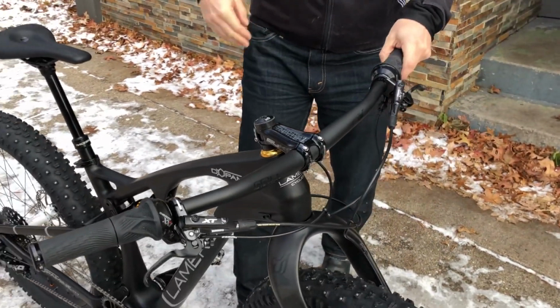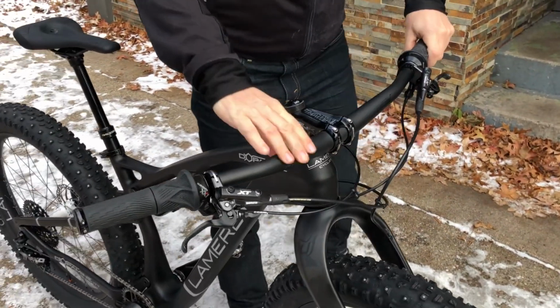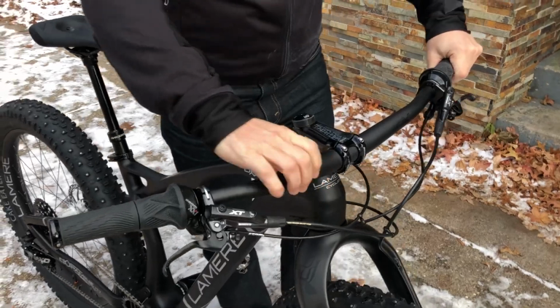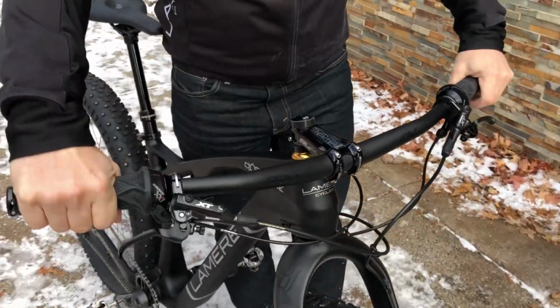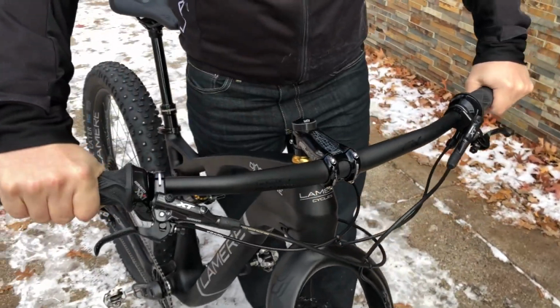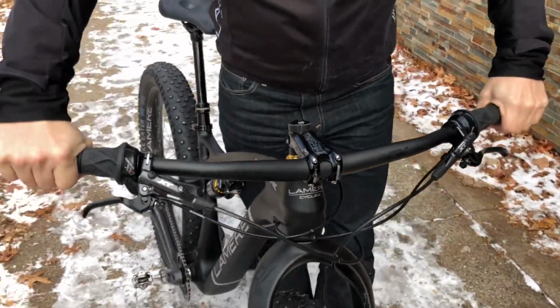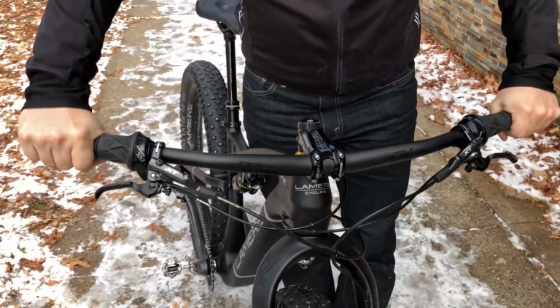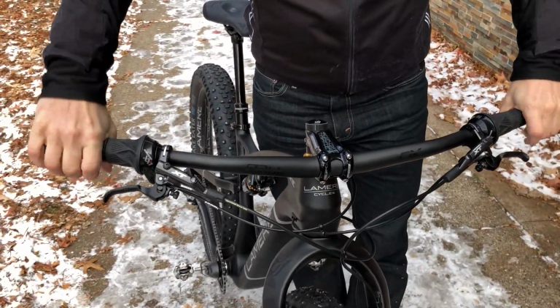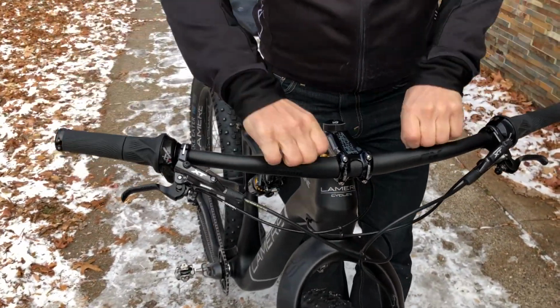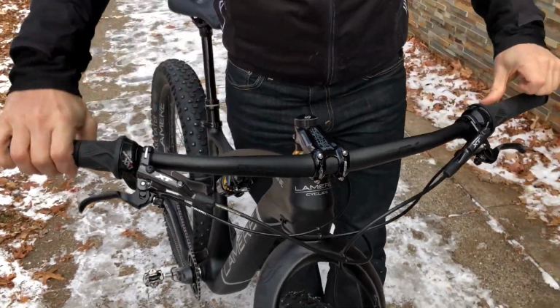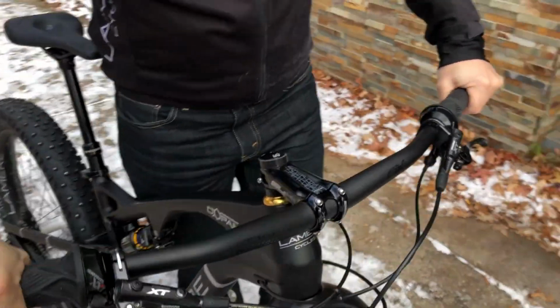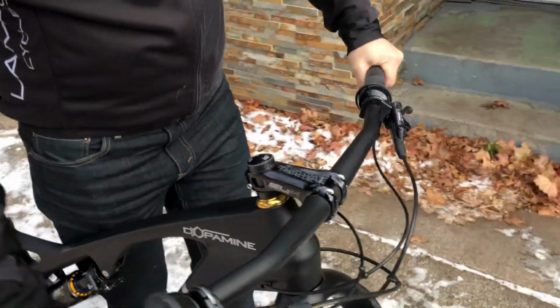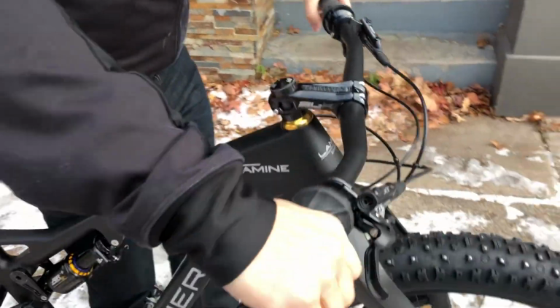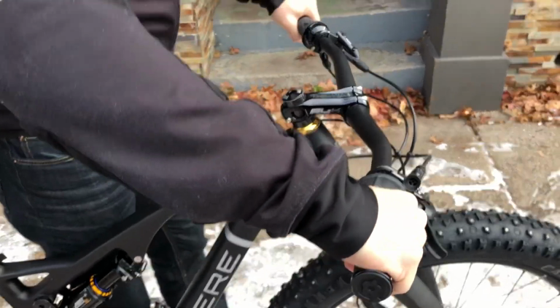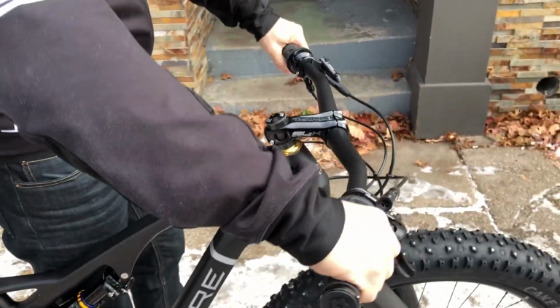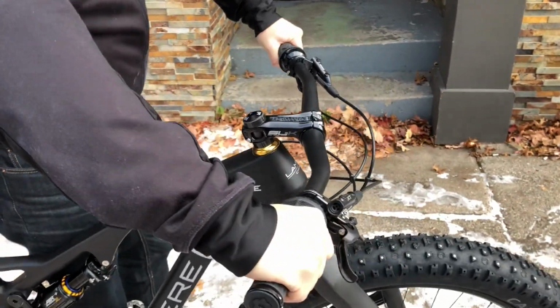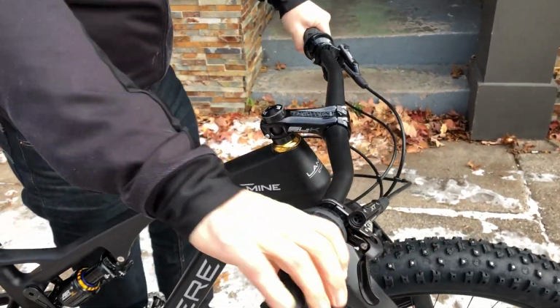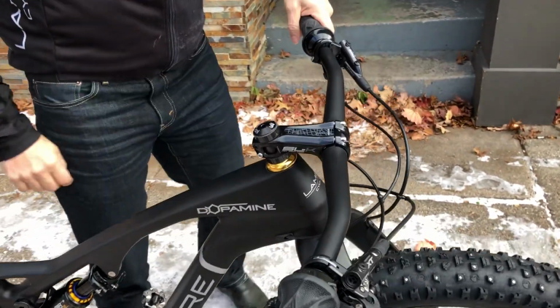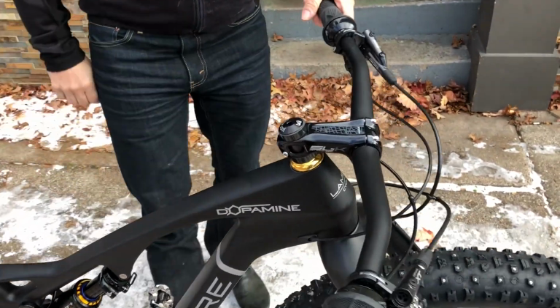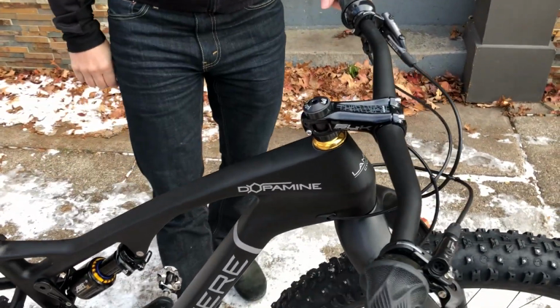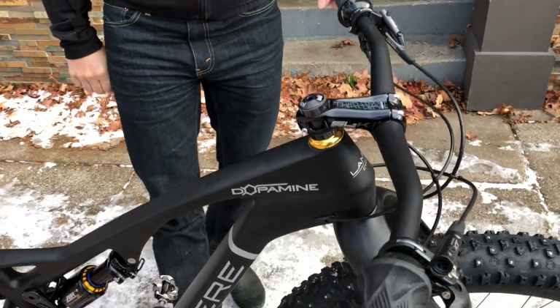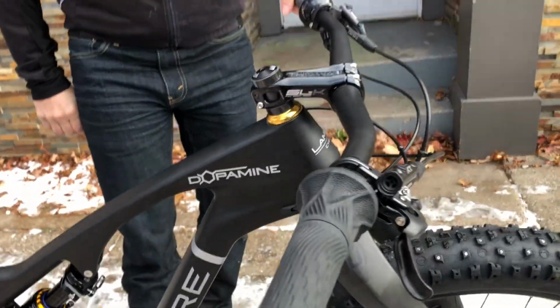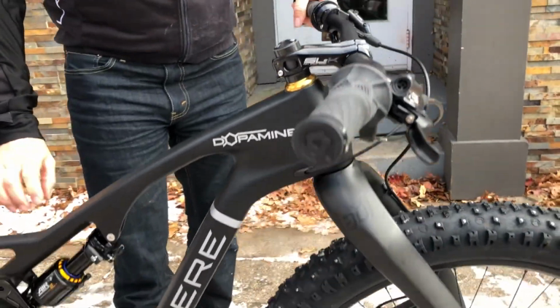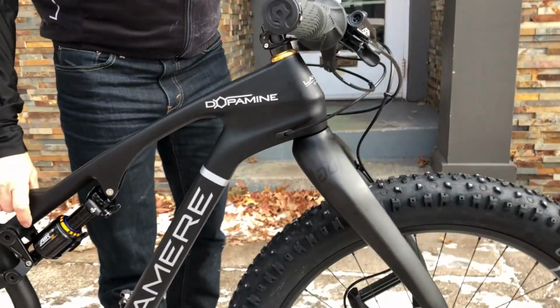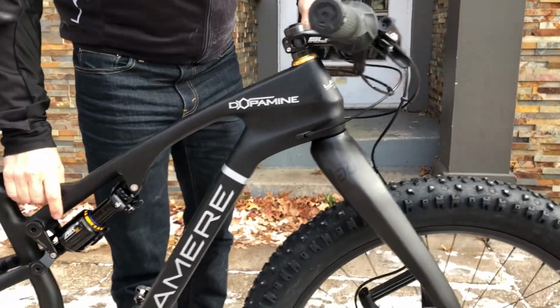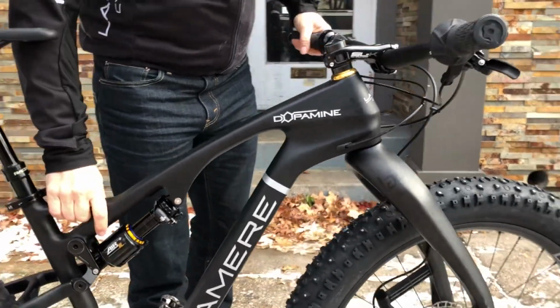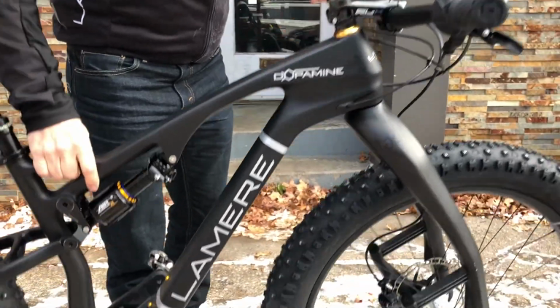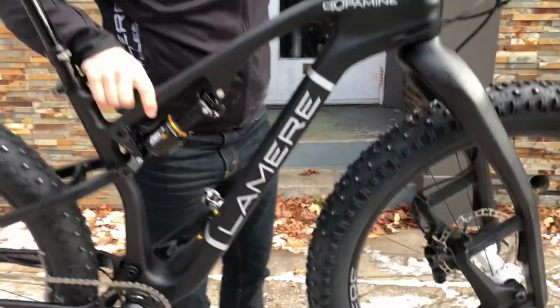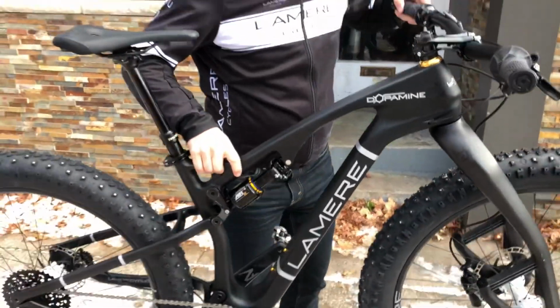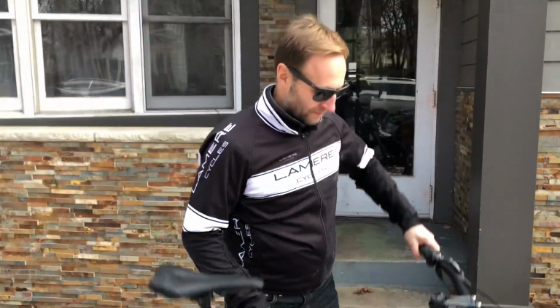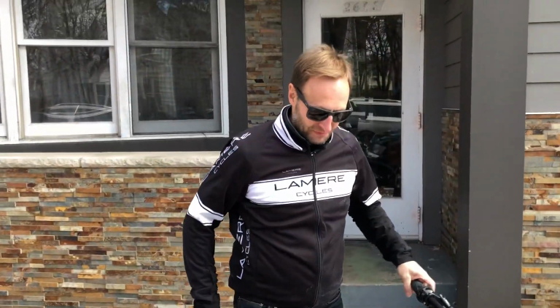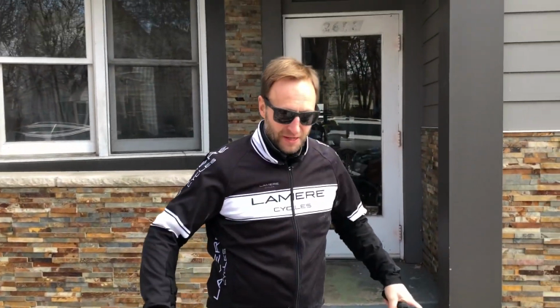We also have the SQ Labs bars — our new favorite handlebars. These are the 16 degree sweep-back bars that are super comfy, paired with a super drop stem. That's about it — can't wait to go ride it. Thanks.